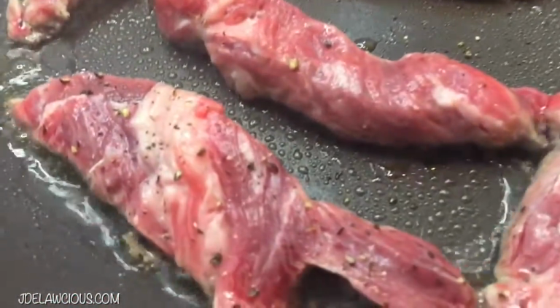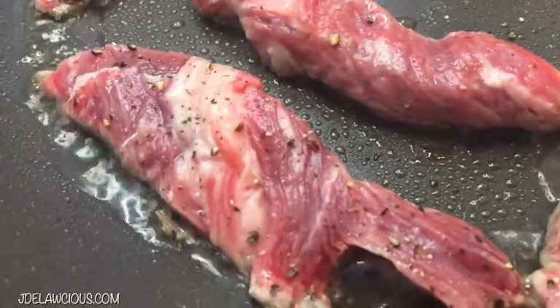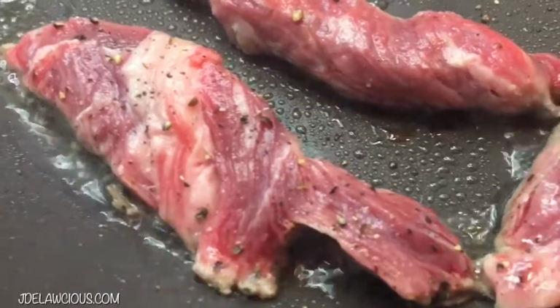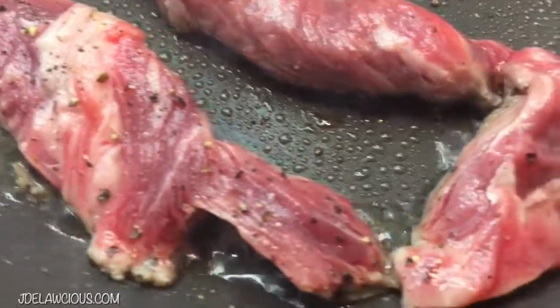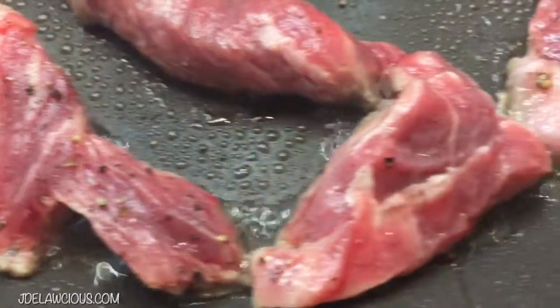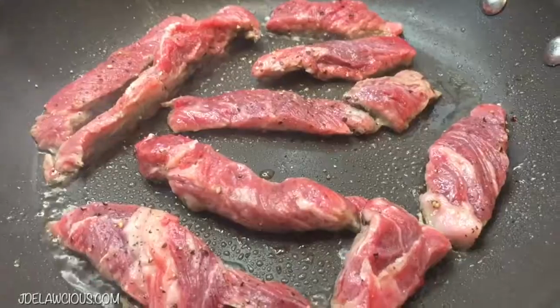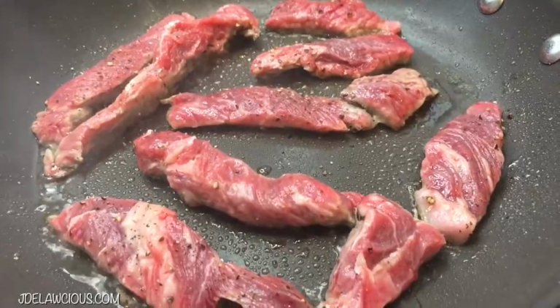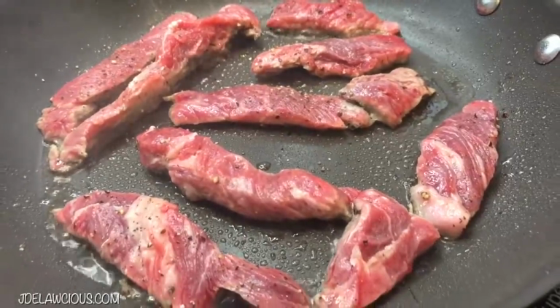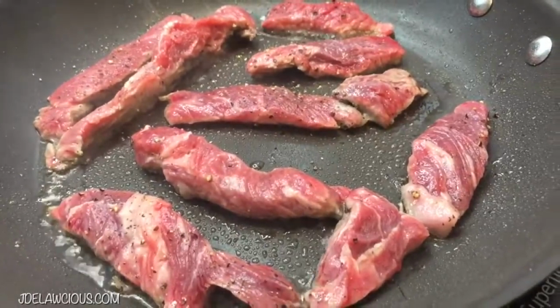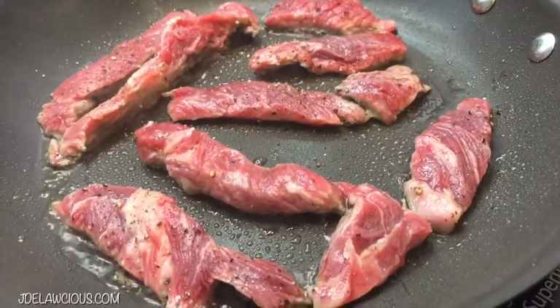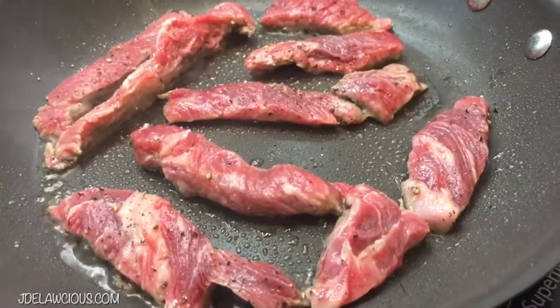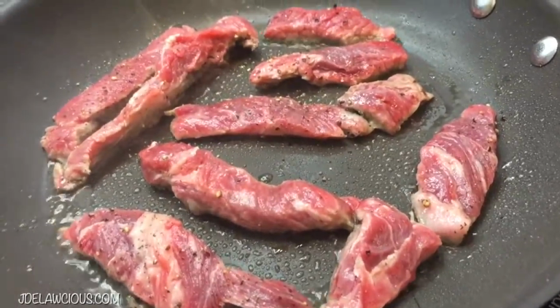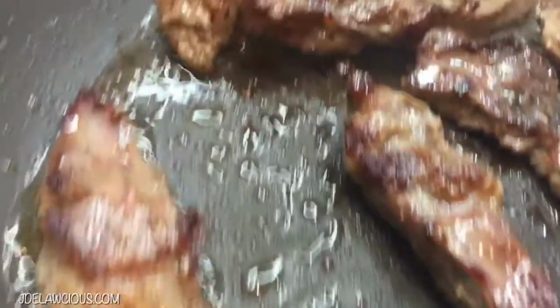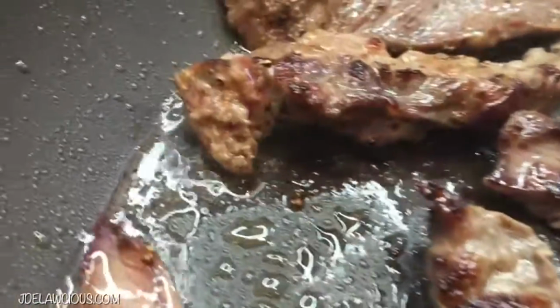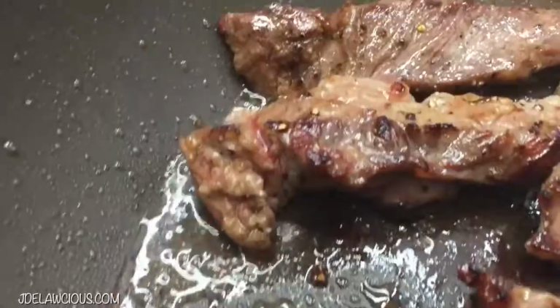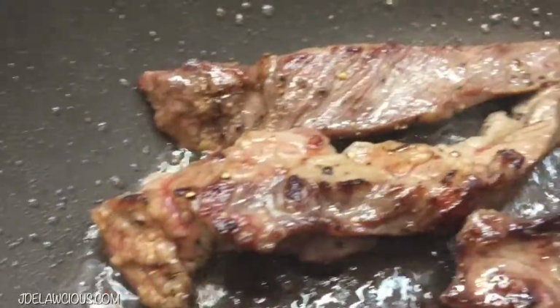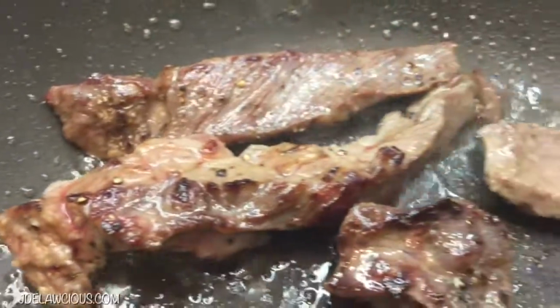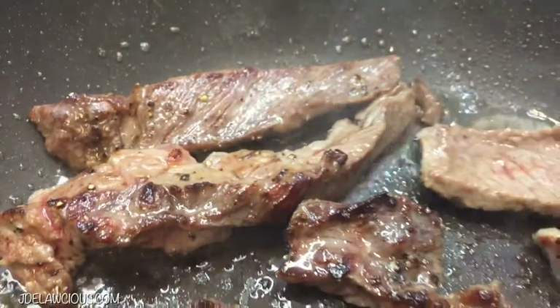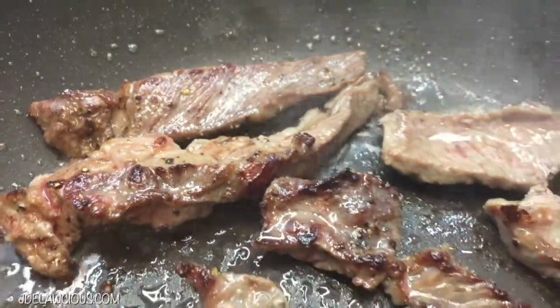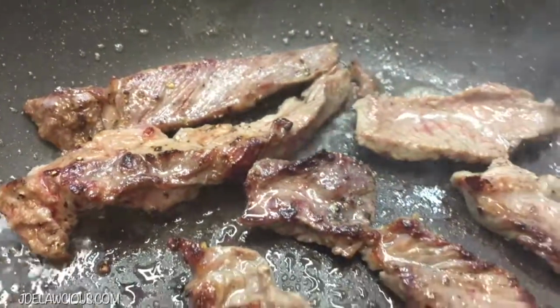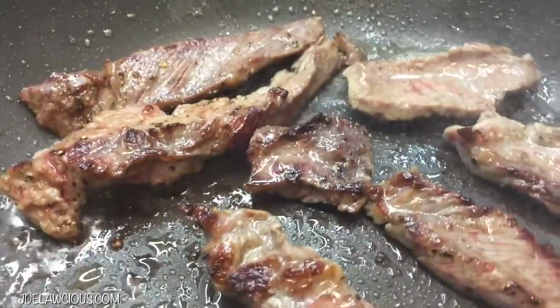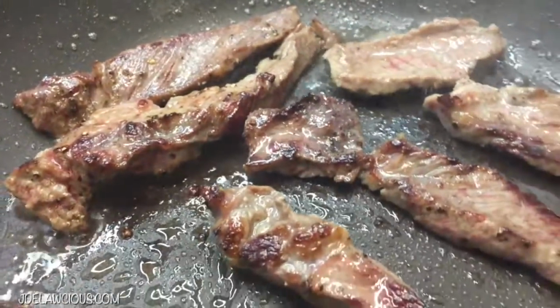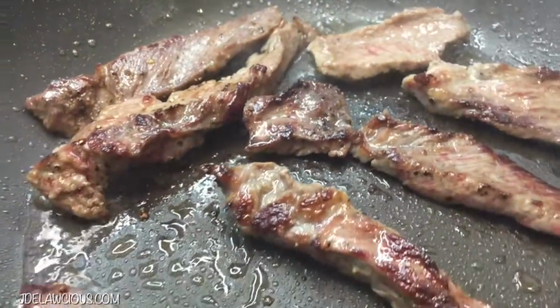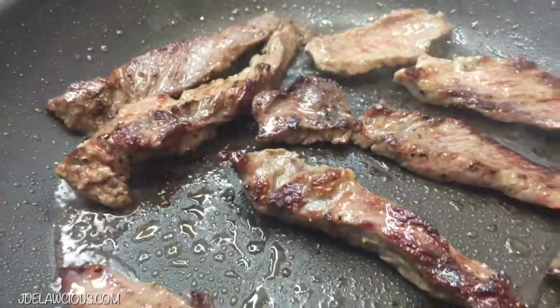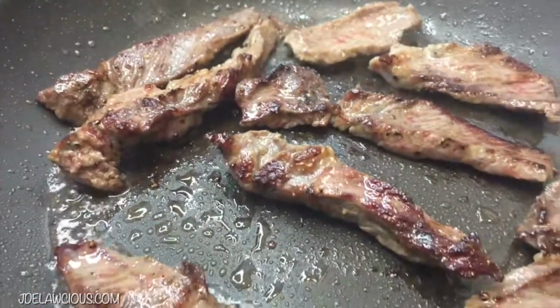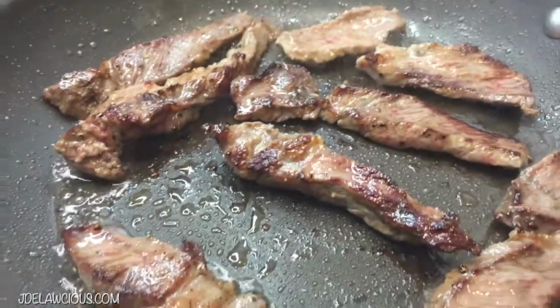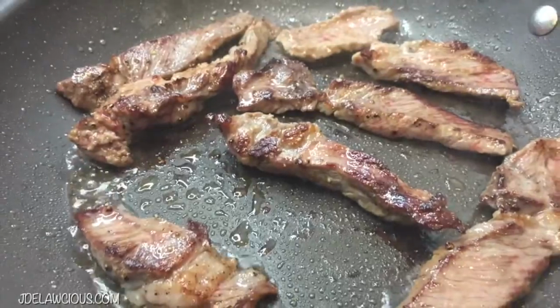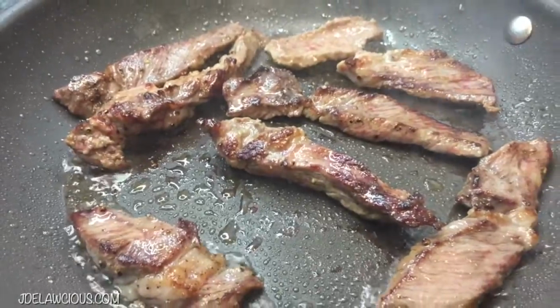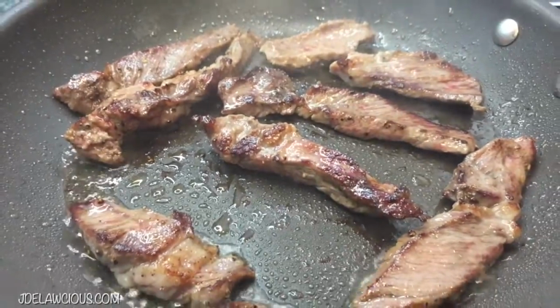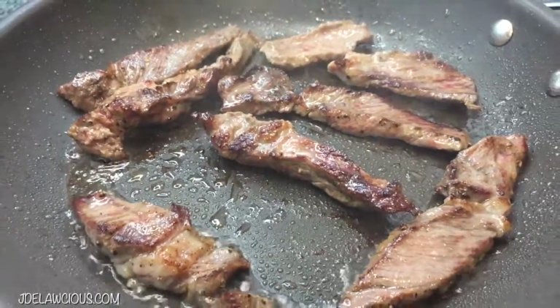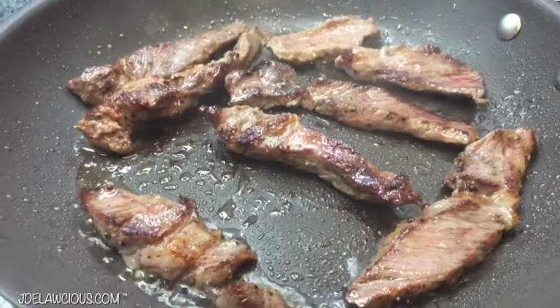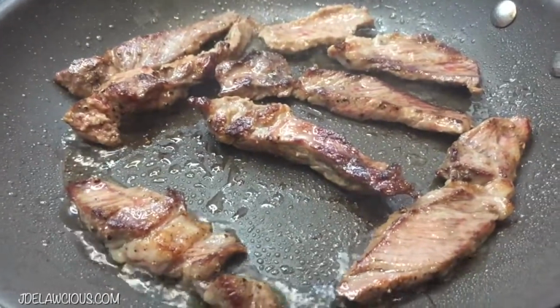Table salt is meant for the table — you're welcome for that. Then you're just going to continue to cook the beef until it's nice and brown with some good sear marks, because brown food is always better.